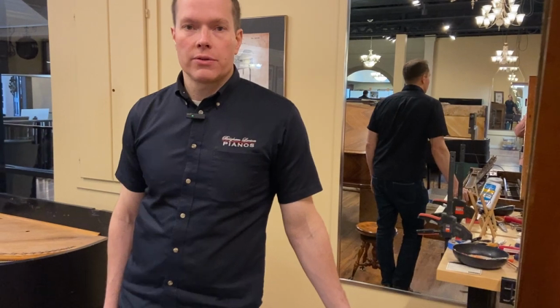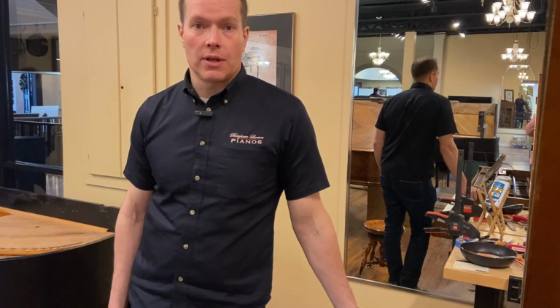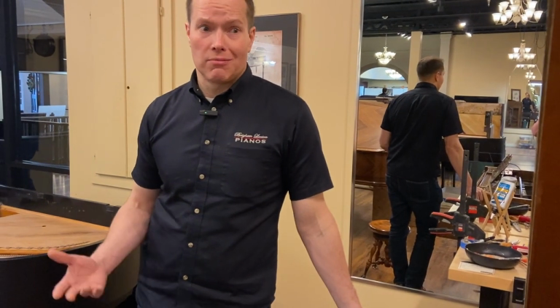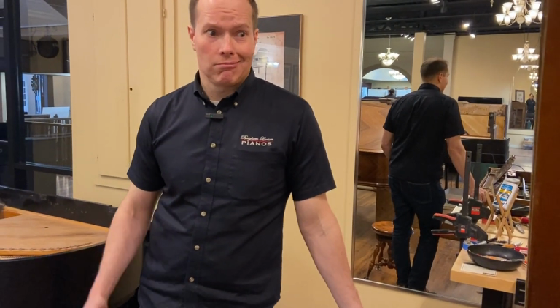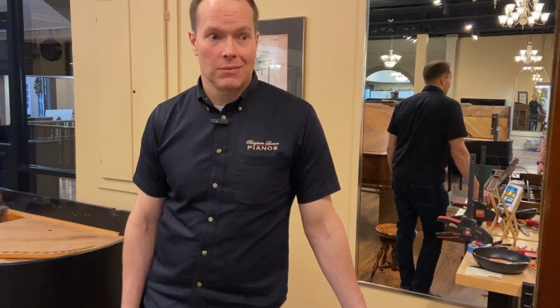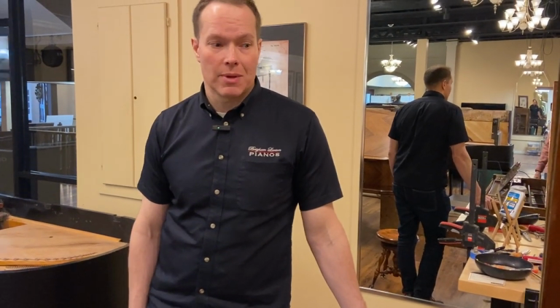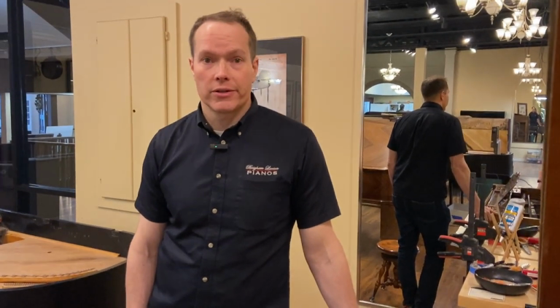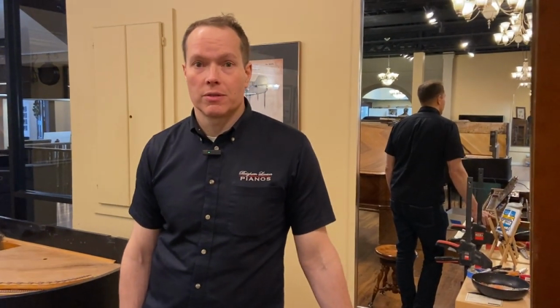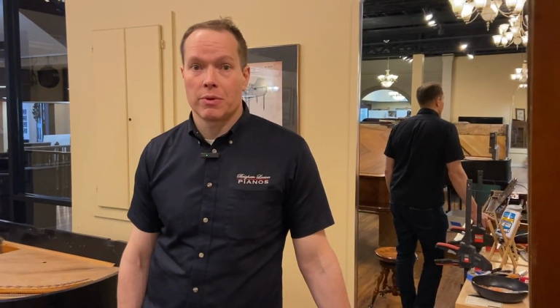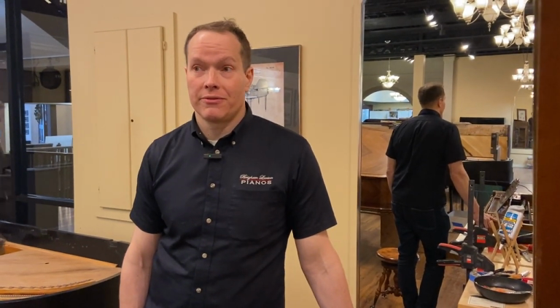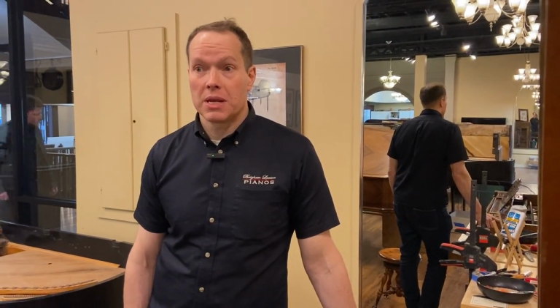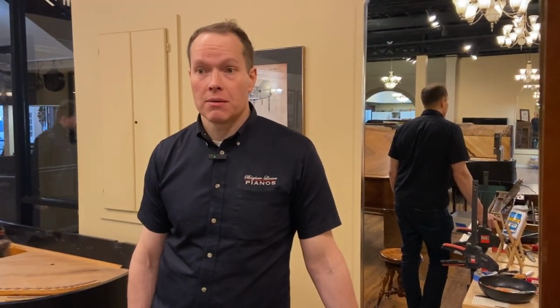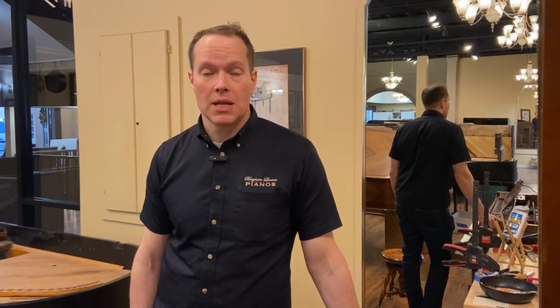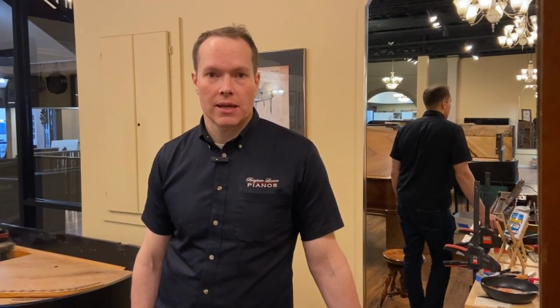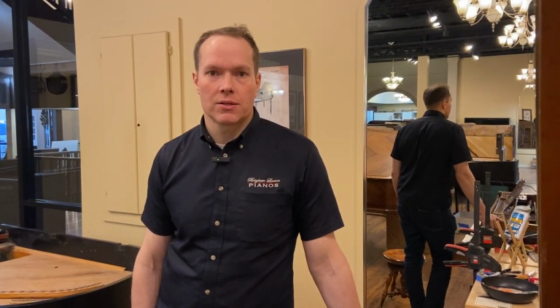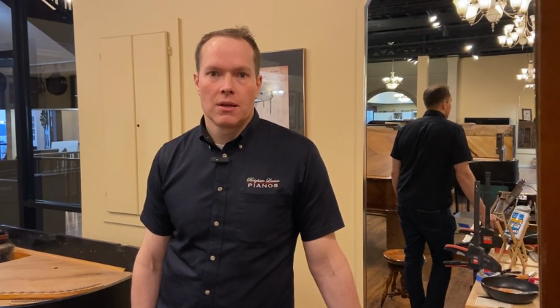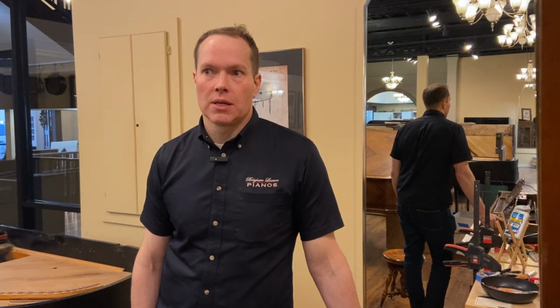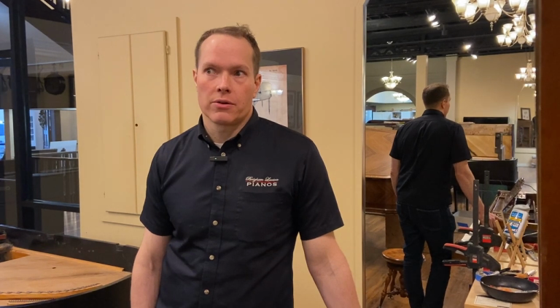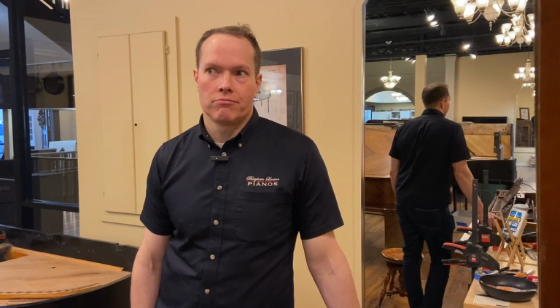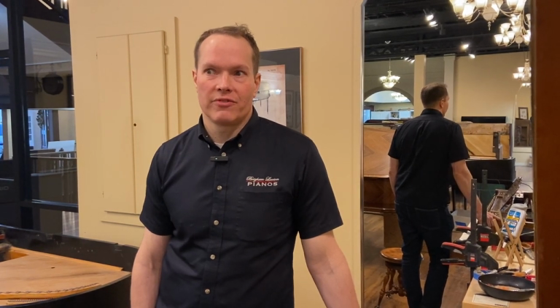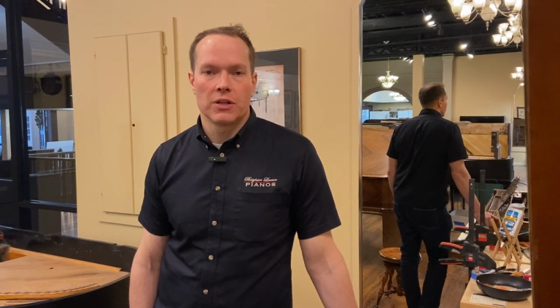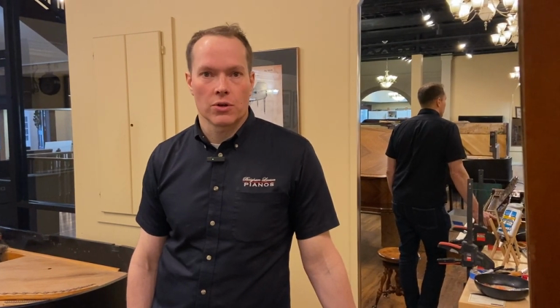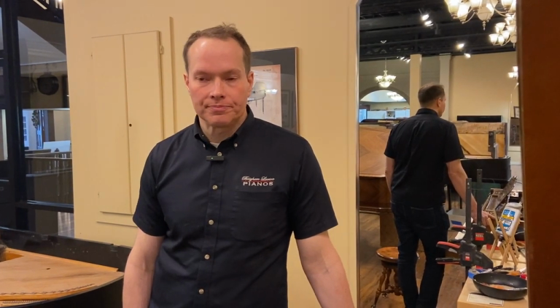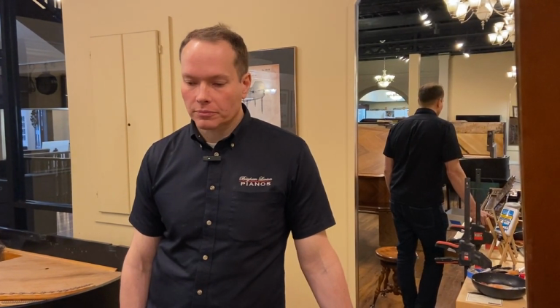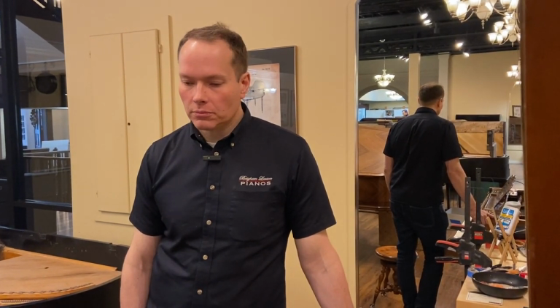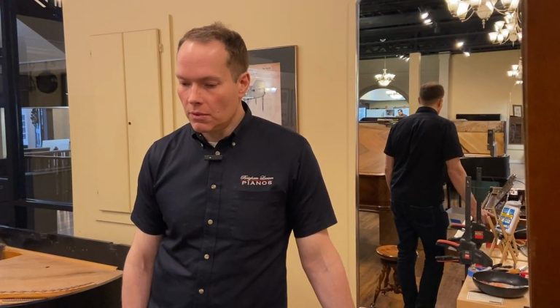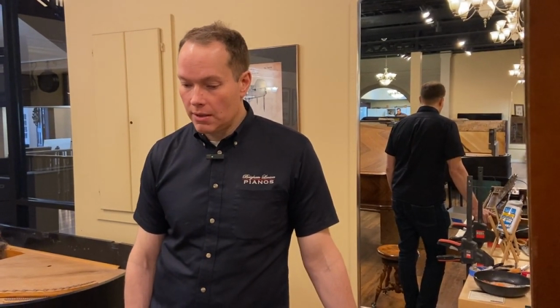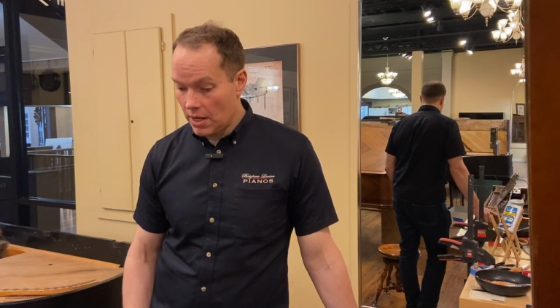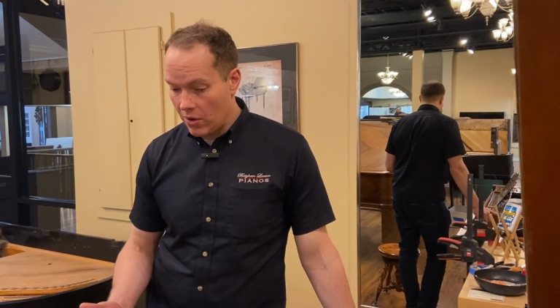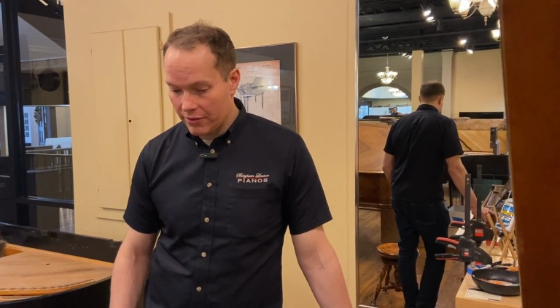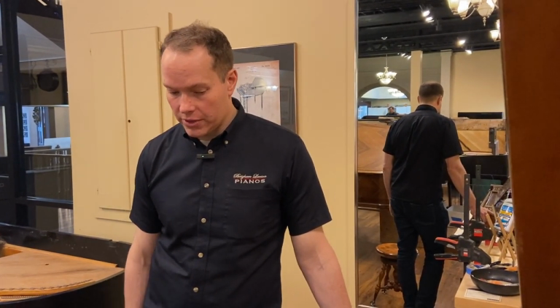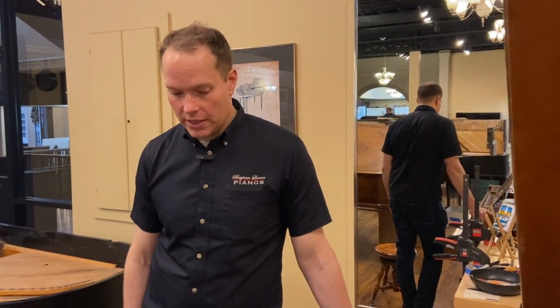Pianos — in the best condition it's been probably for many, many, many decades, being 150 years old. And now I'll play it for you in just a second.